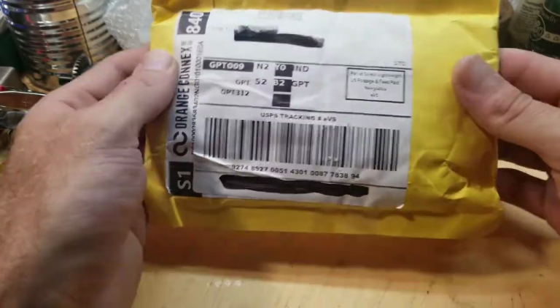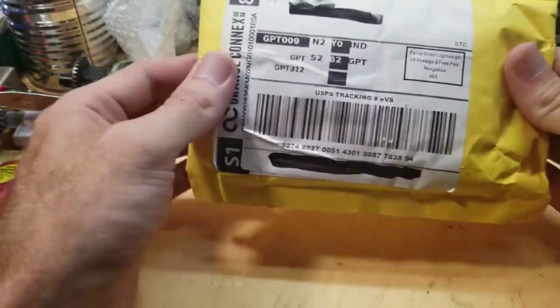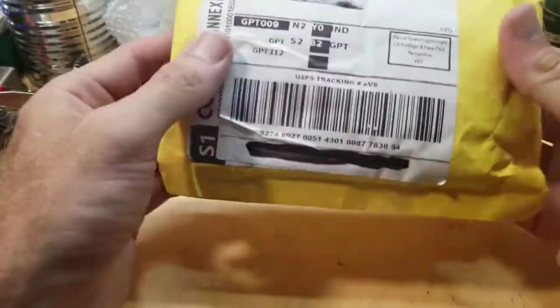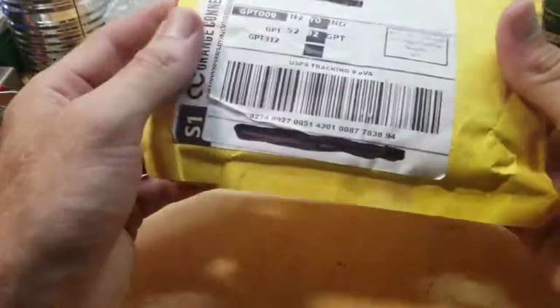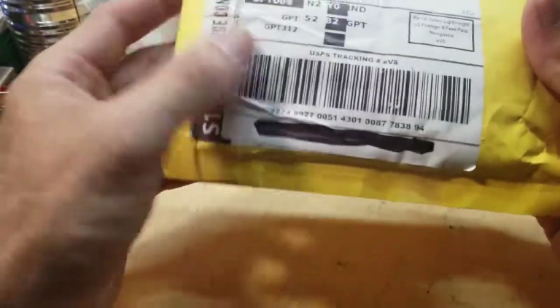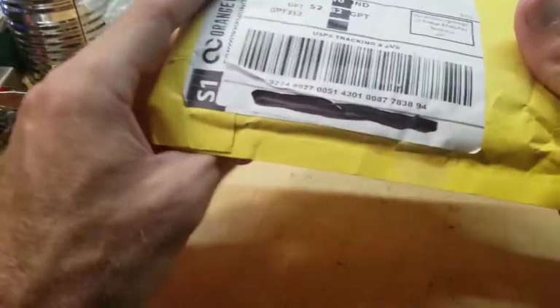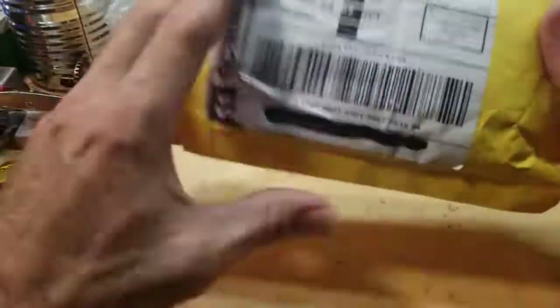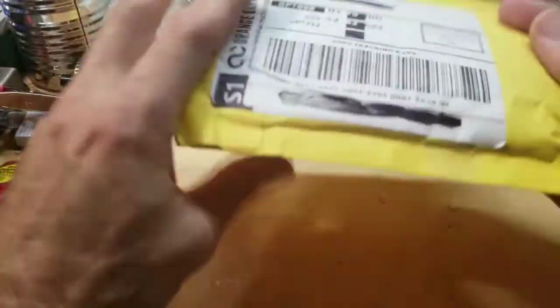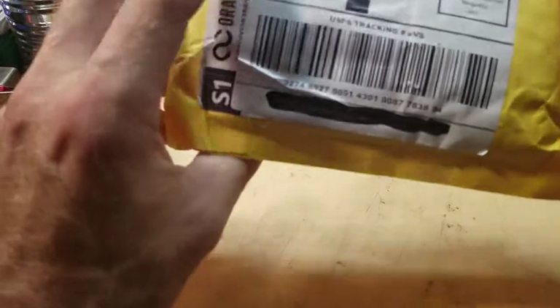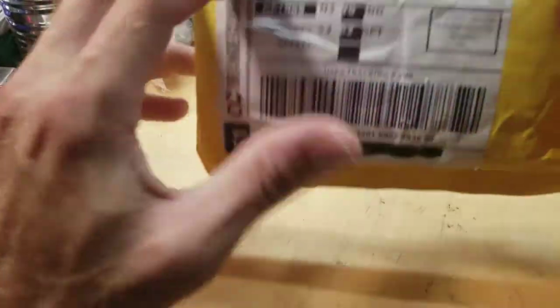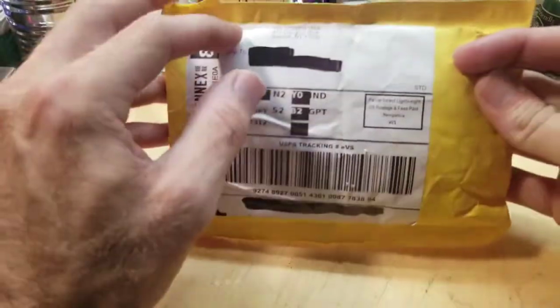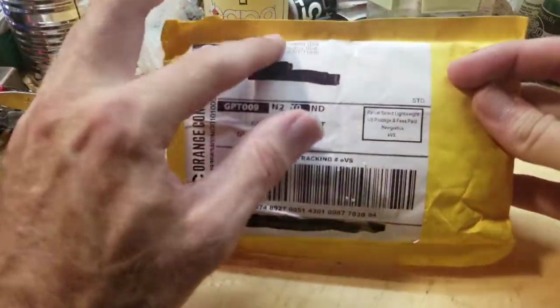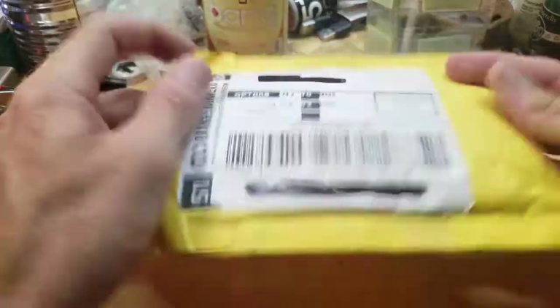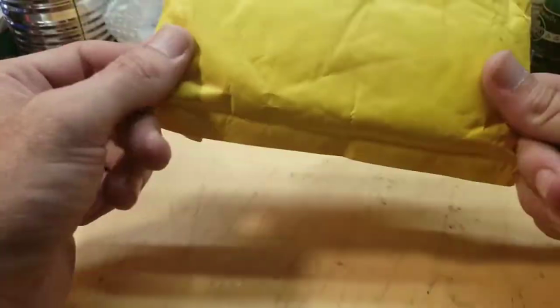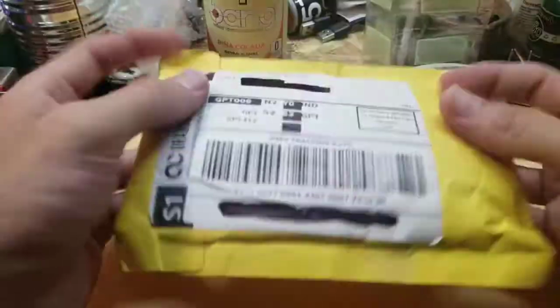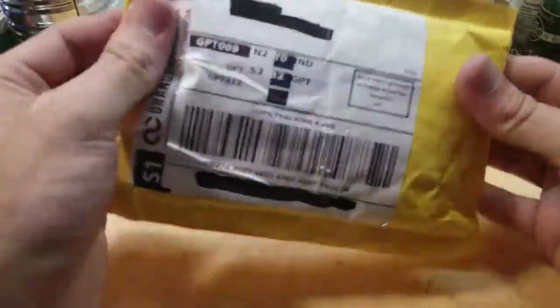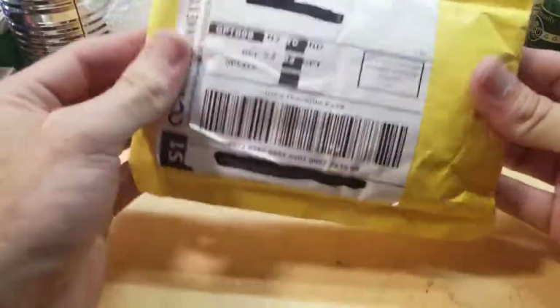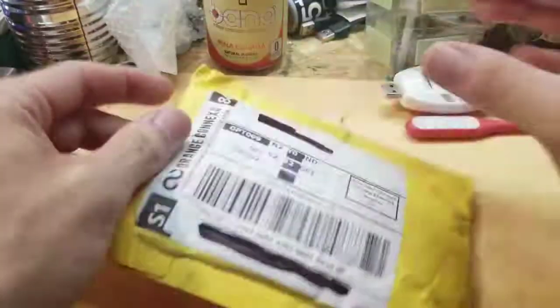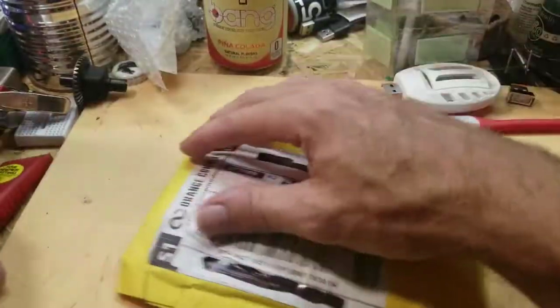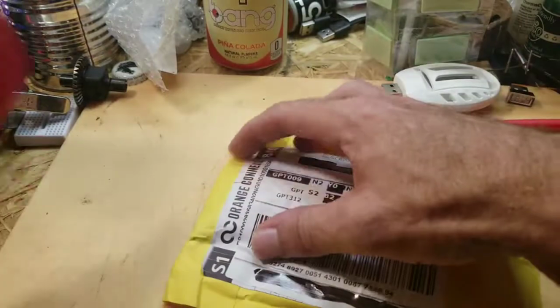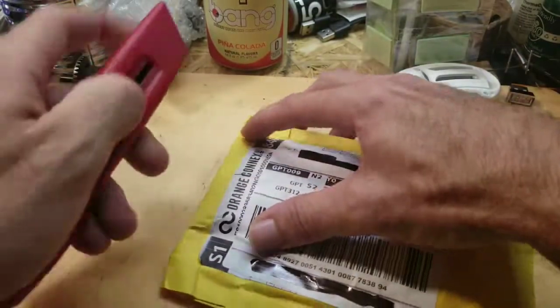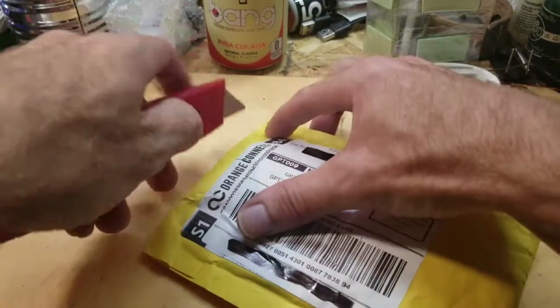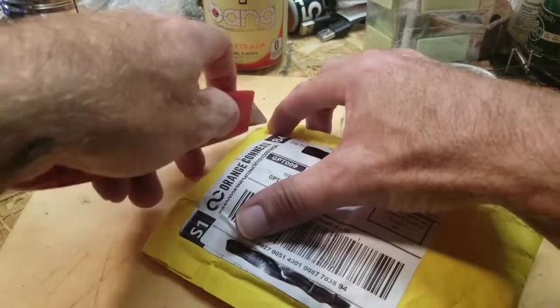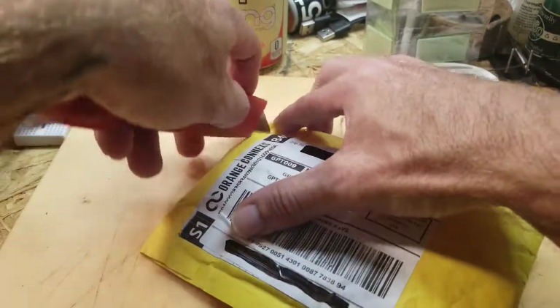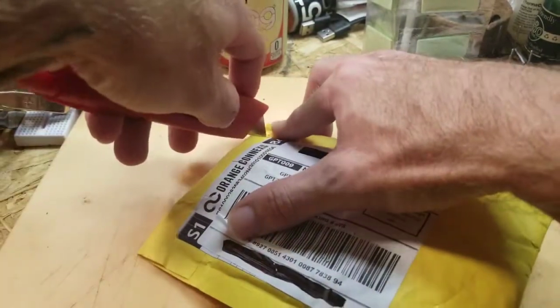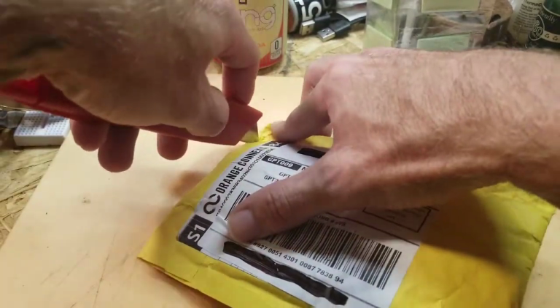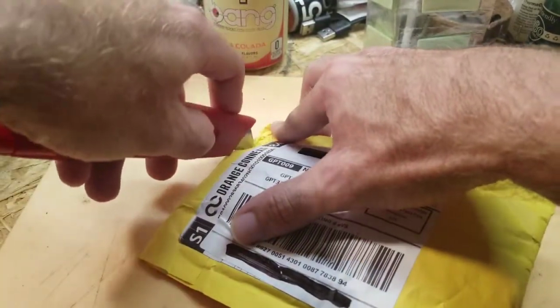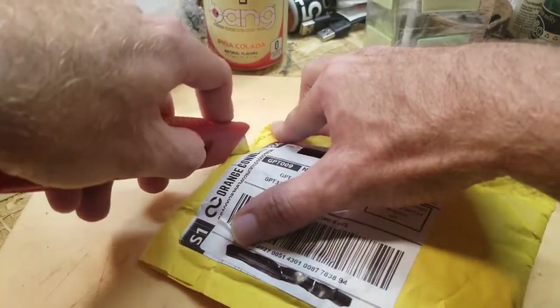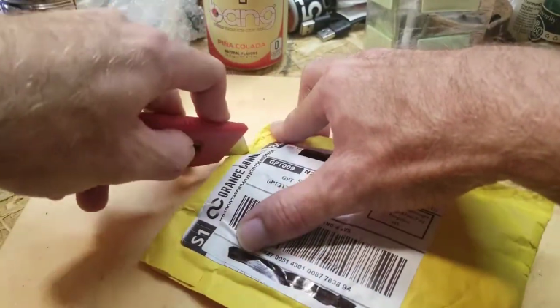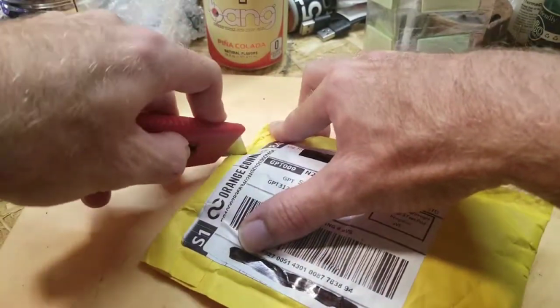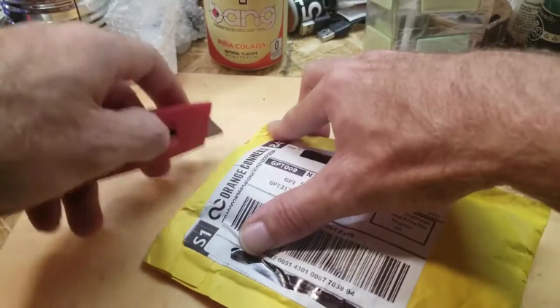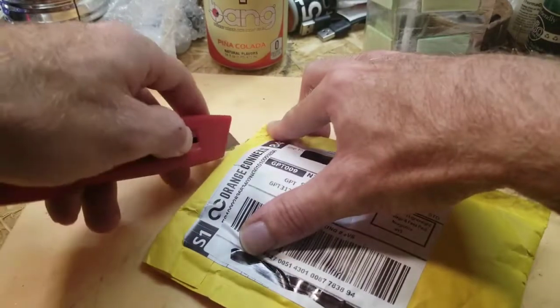Next we have this mystery package — there's no decoration on it, just my address, but it did come from New York, so this may have been one of the purchases I got off of Amazon, or maybe eBay. Let me try to be careful opening this one up.